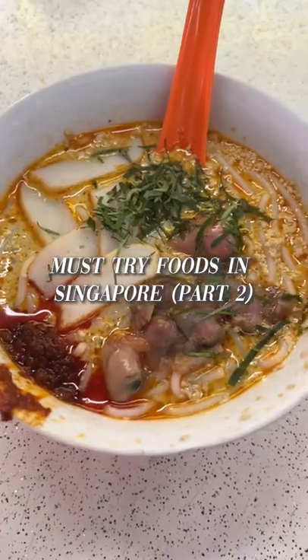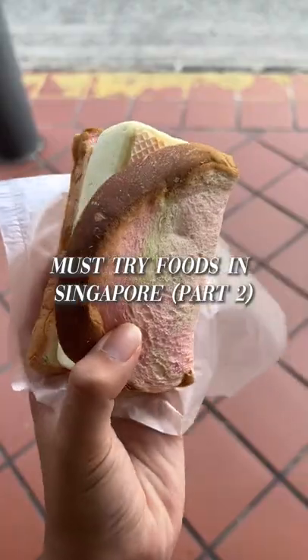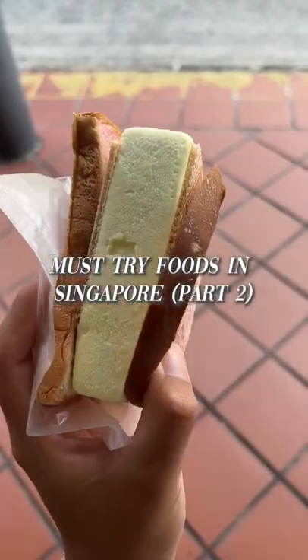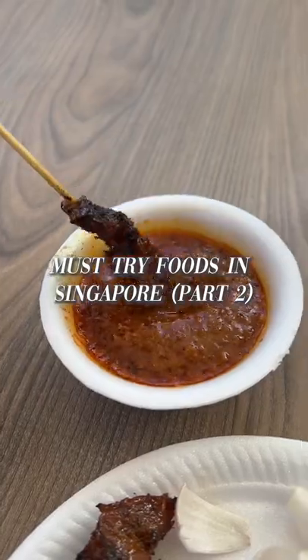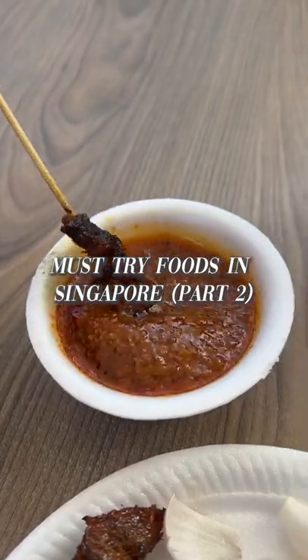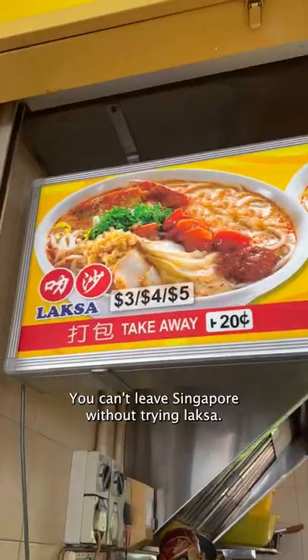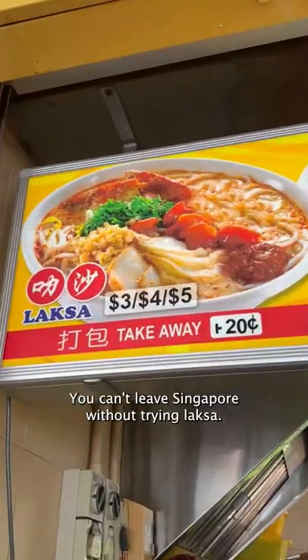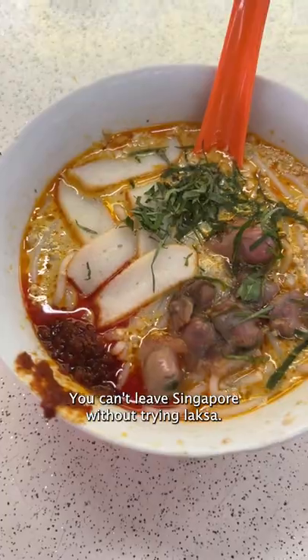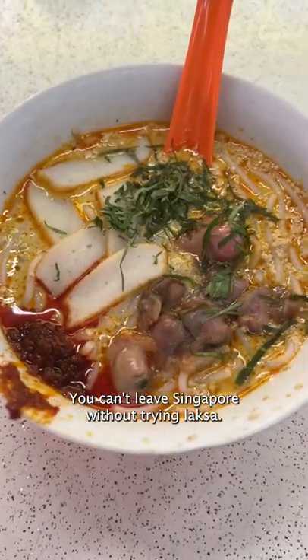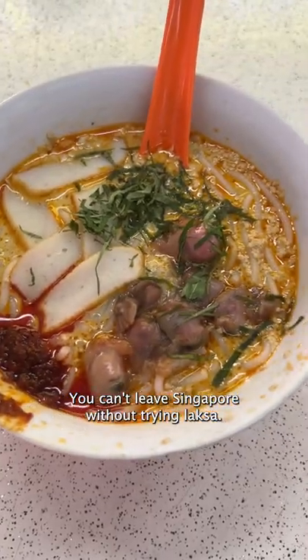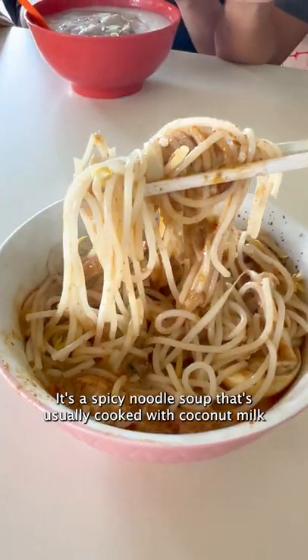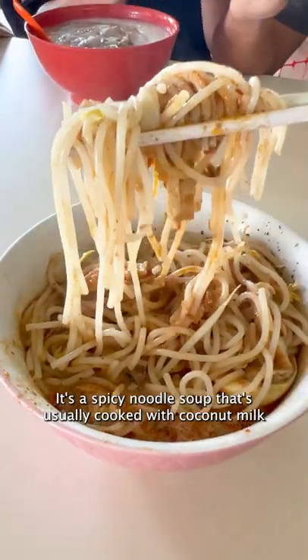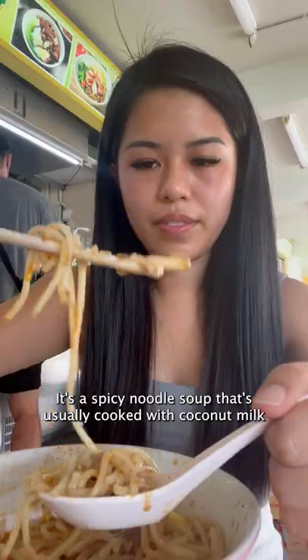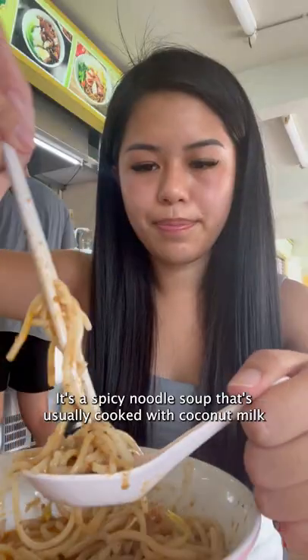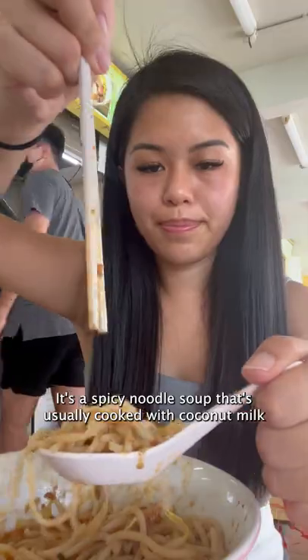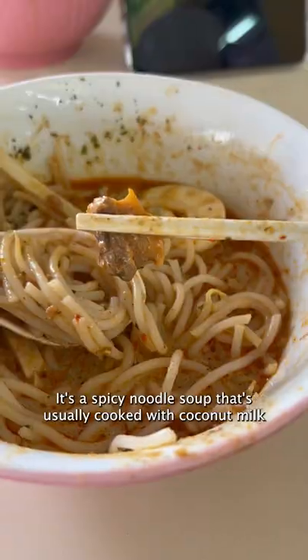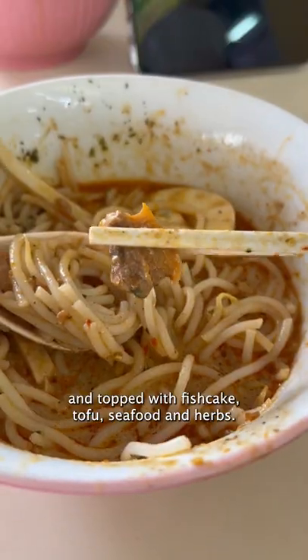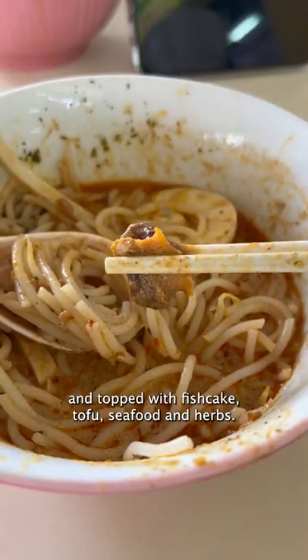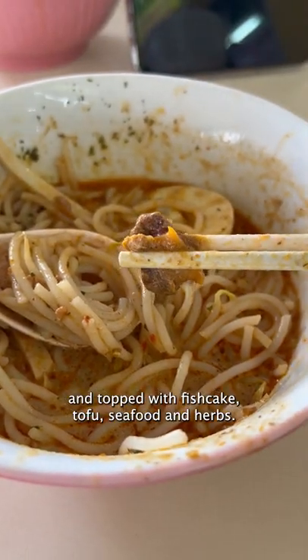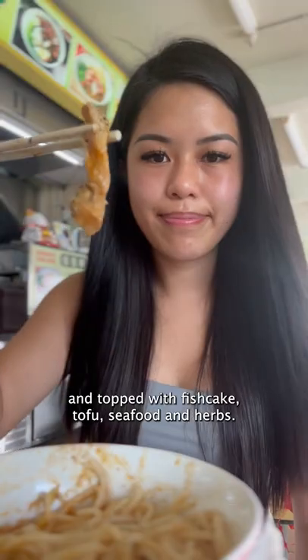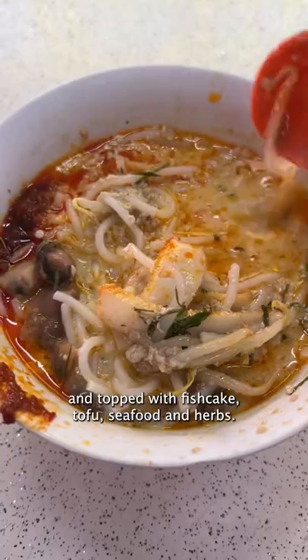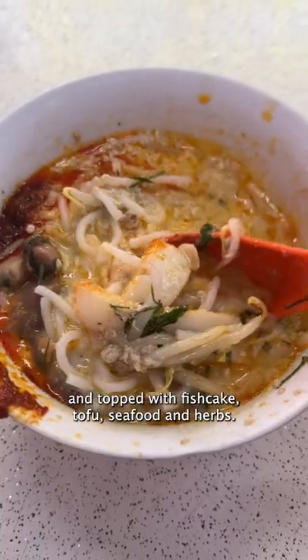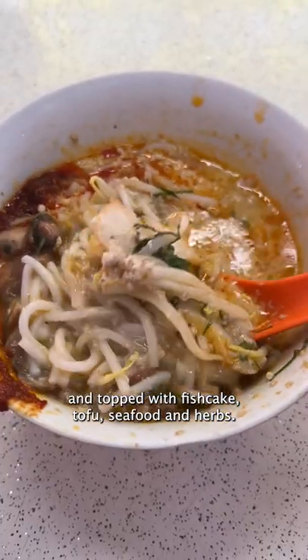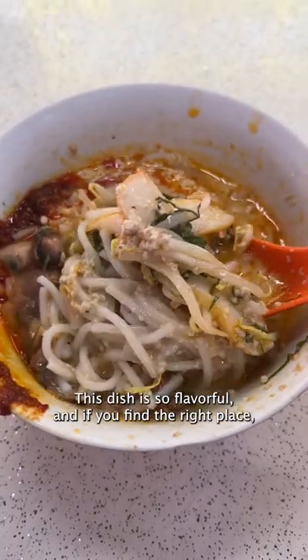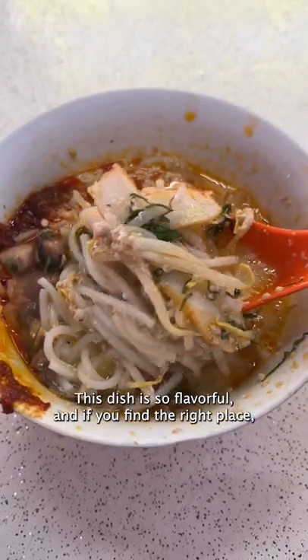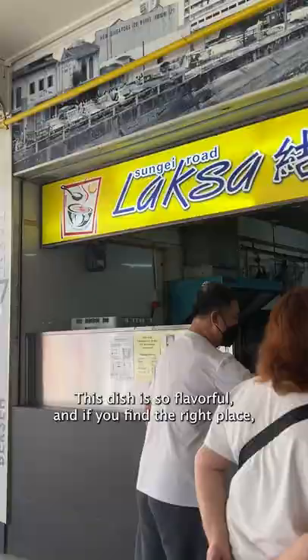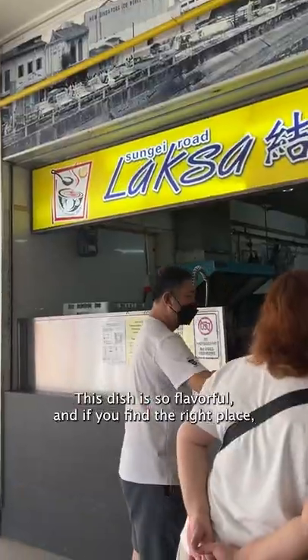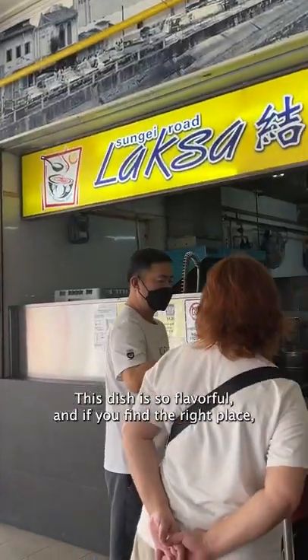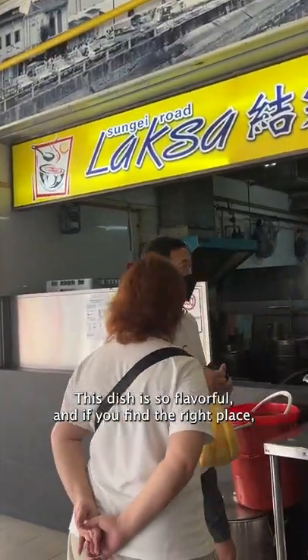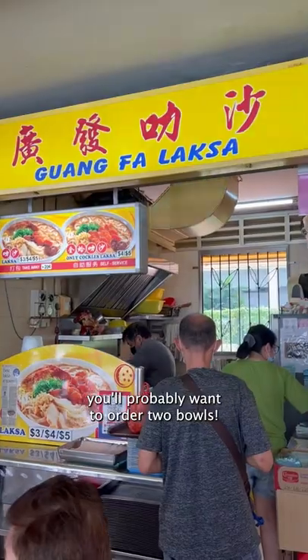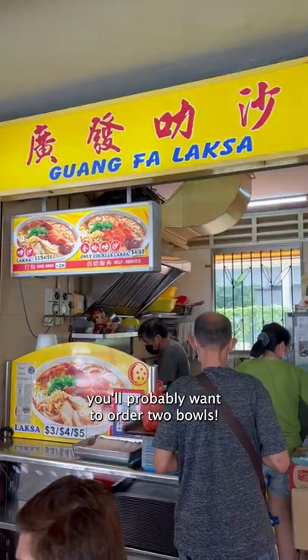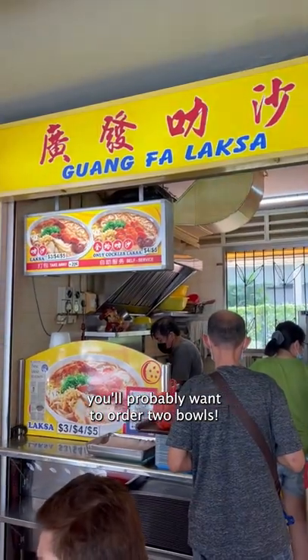Must try foods in Singapore part 2. You can't leave Singapore without trying laksa. It's a spicy noodle soup that's usually cooked with coconut milk and topped with fish cake, tofu, seafood, and herbs. This dish is so flavorful and if you find the right place, you'll probably want to order two bowls.